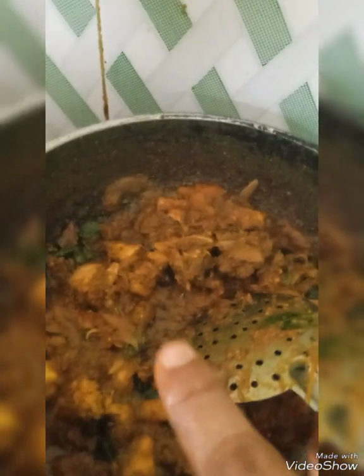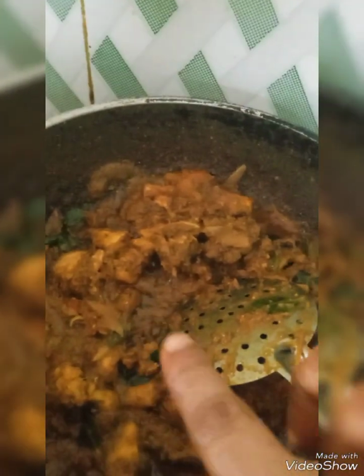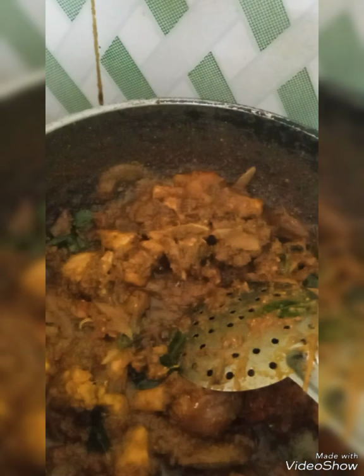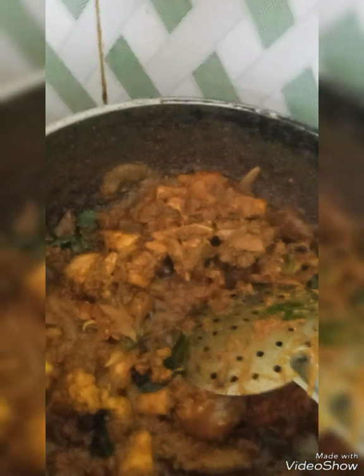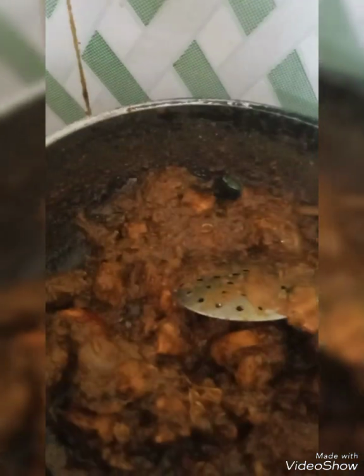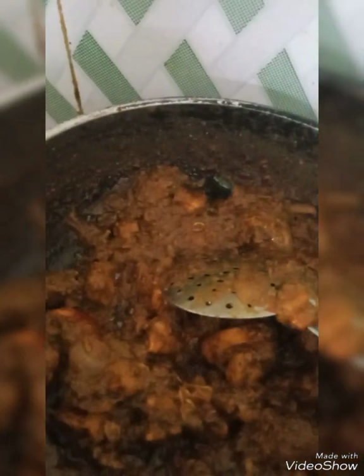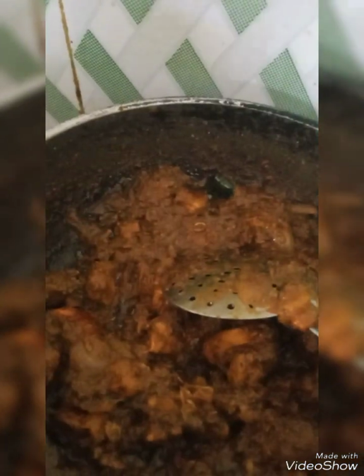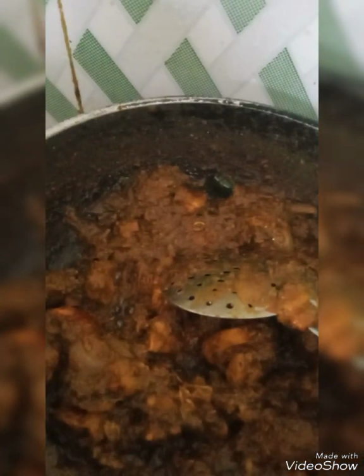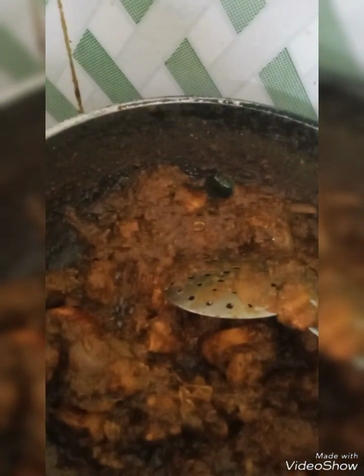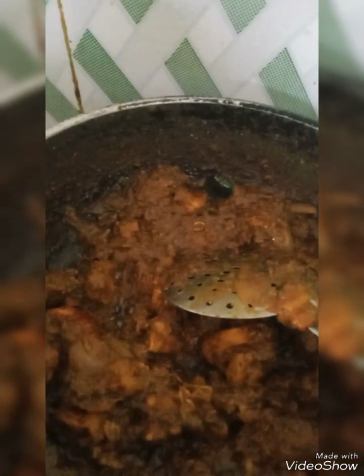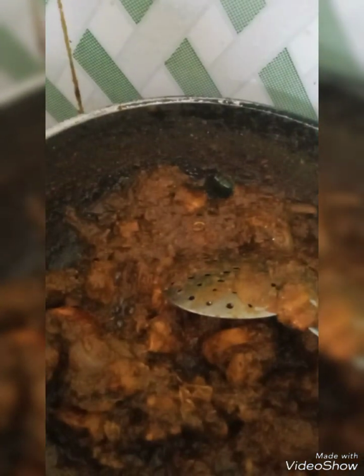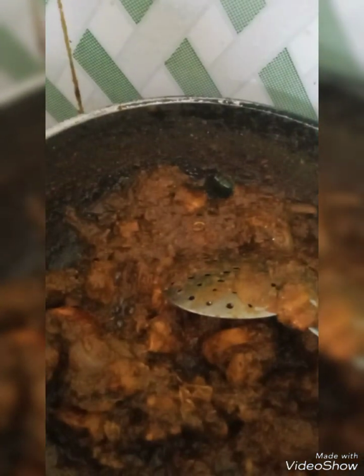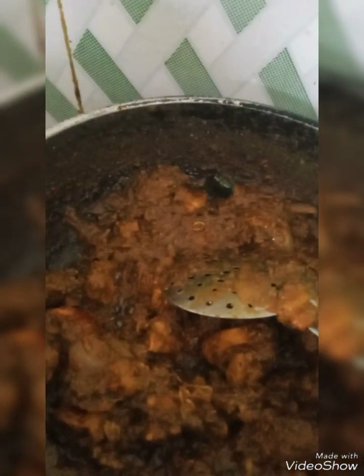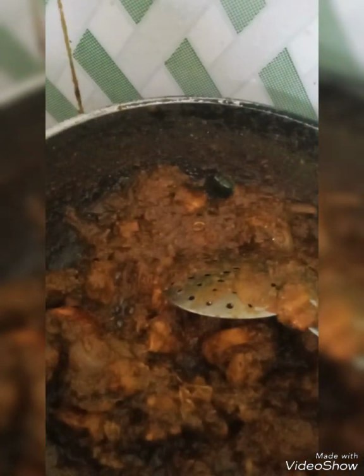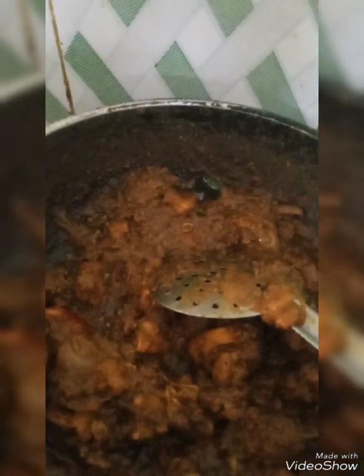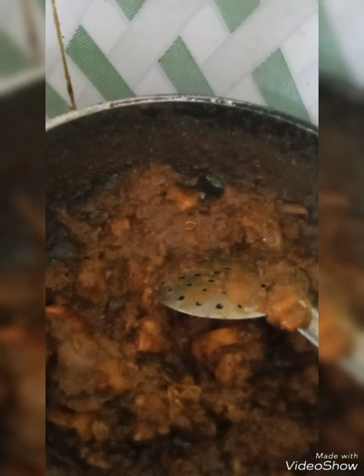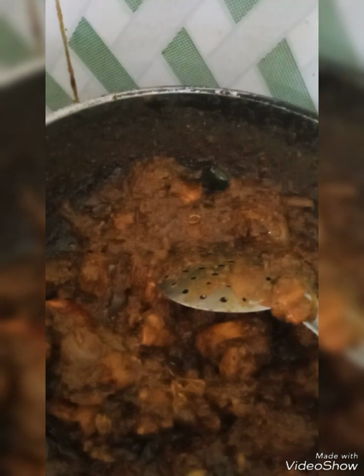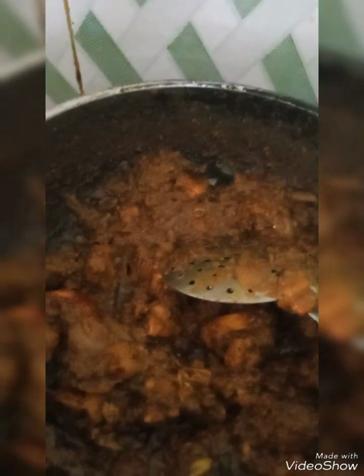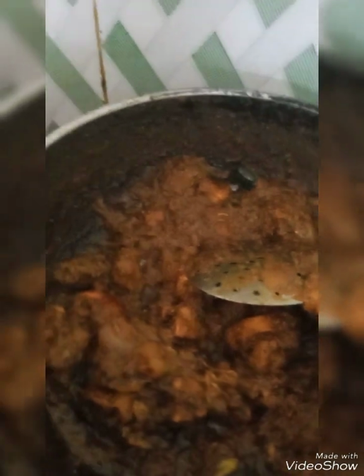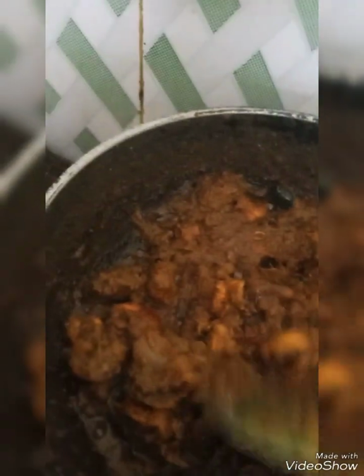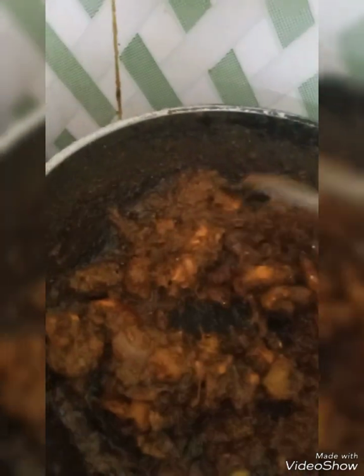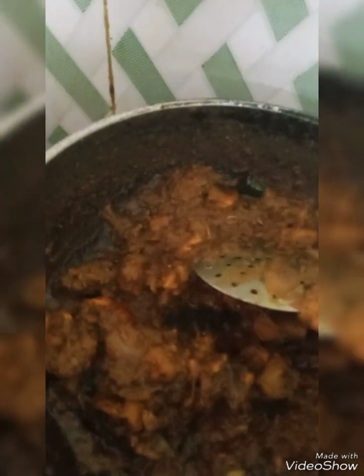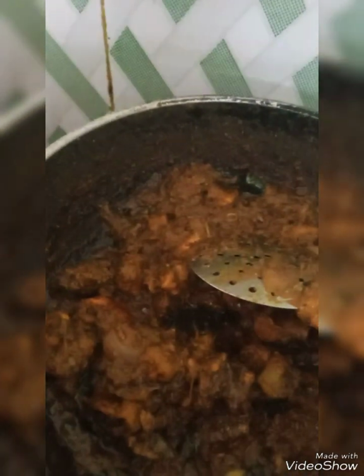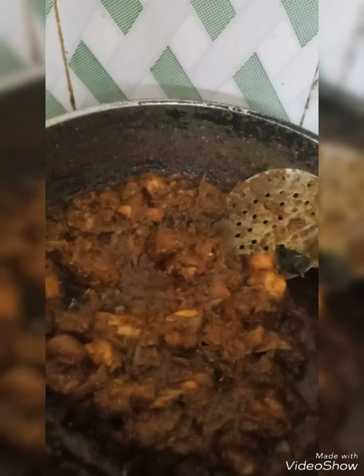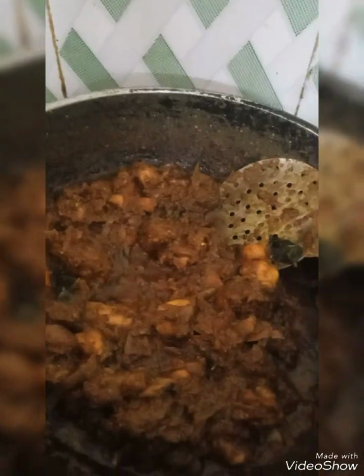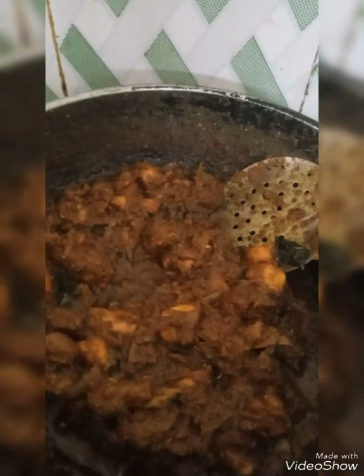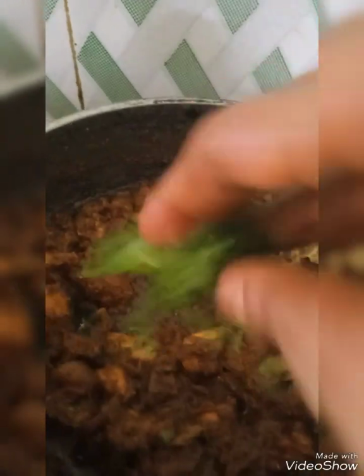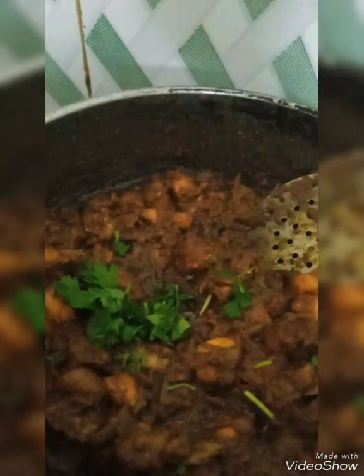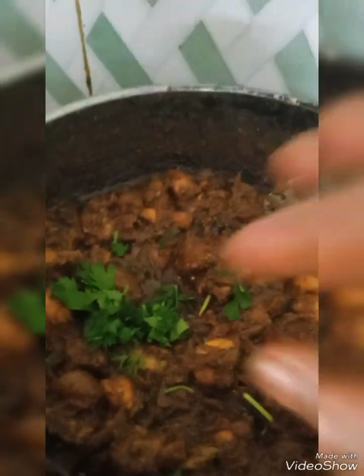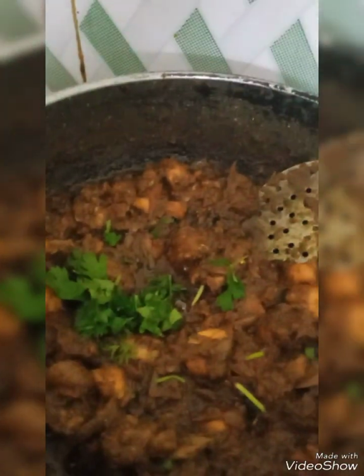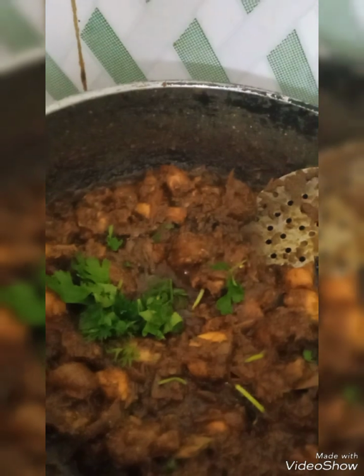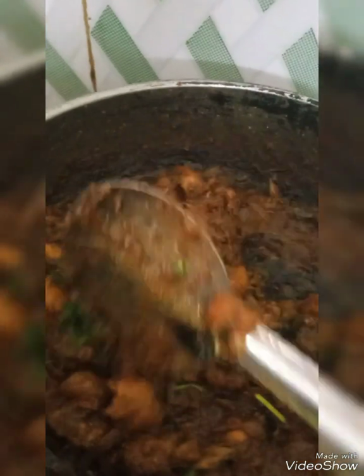While cooking this chicken chukka, you can add very little water and cook it by sautéing it. See, now it is ready — little coriander leaves.